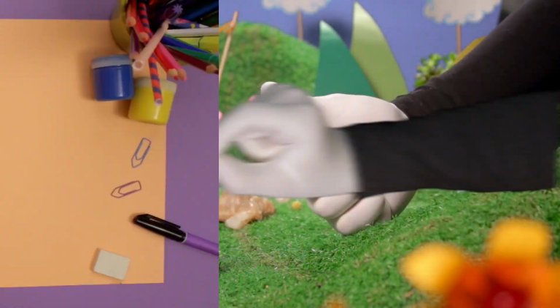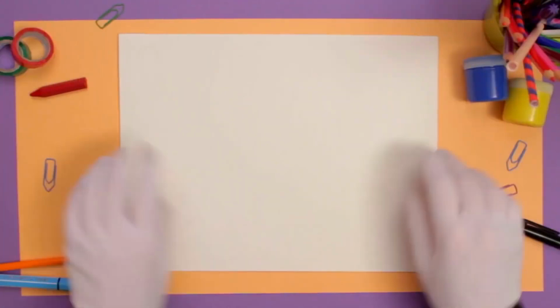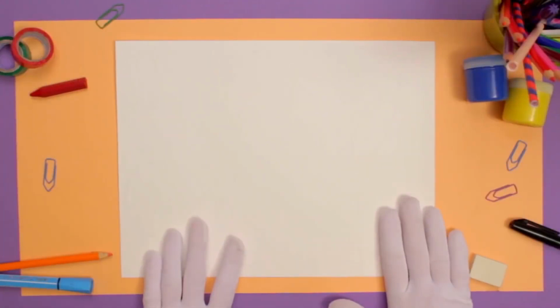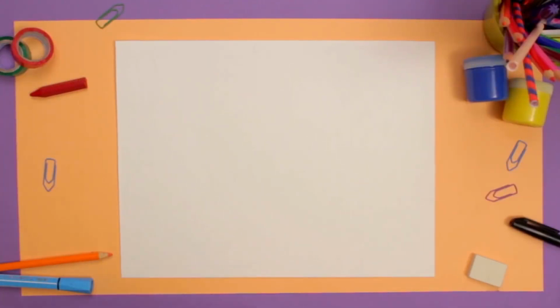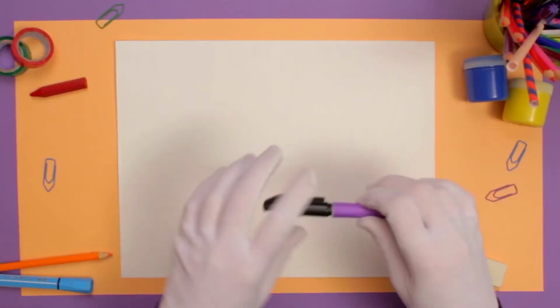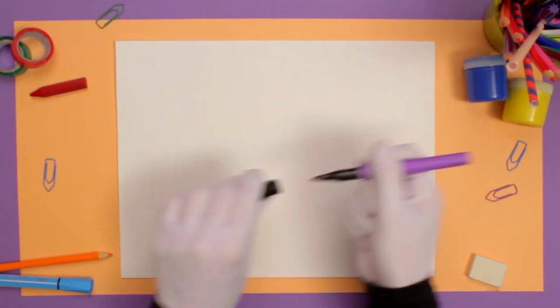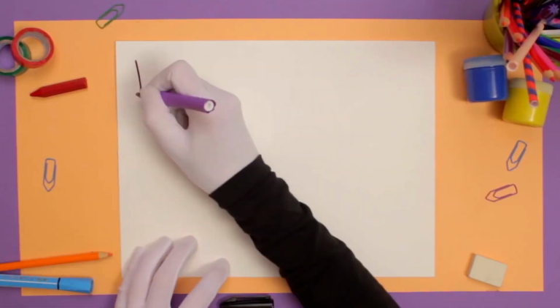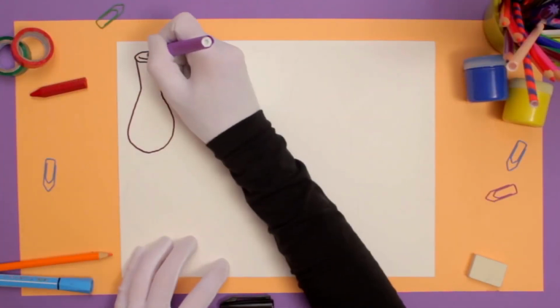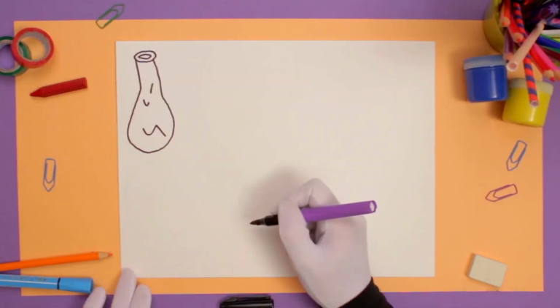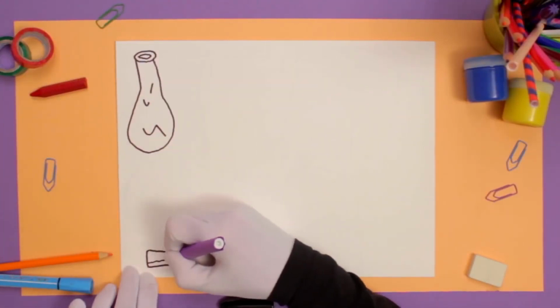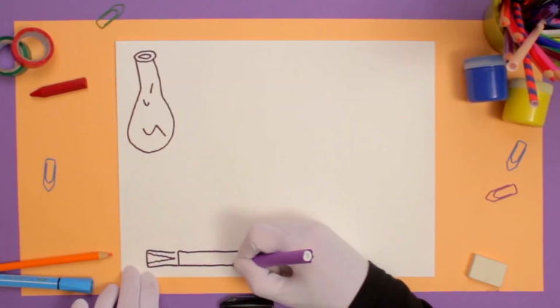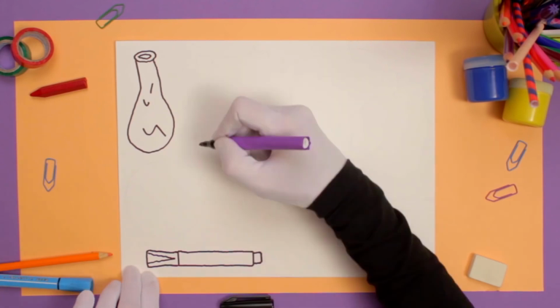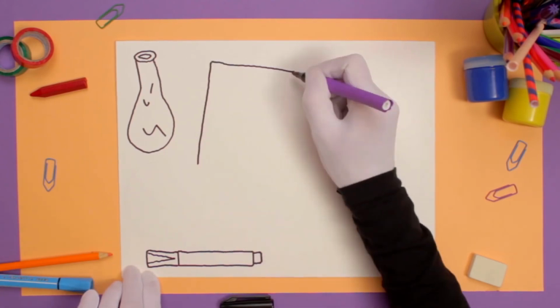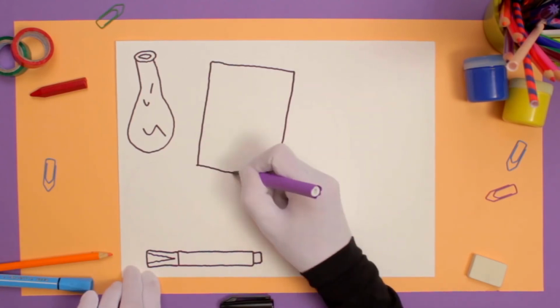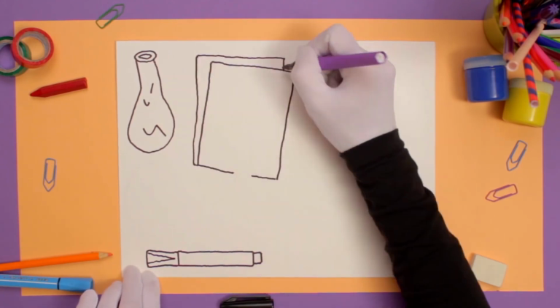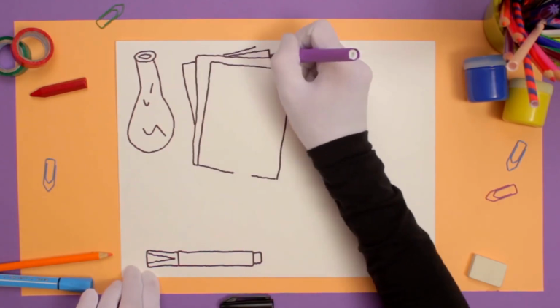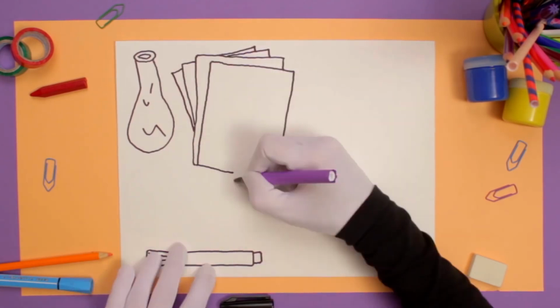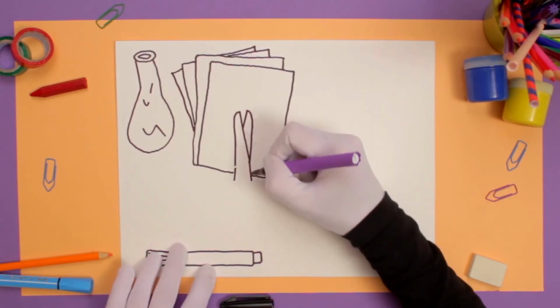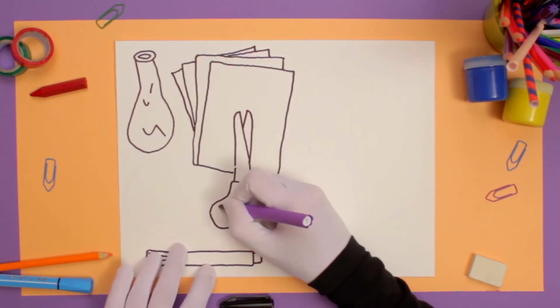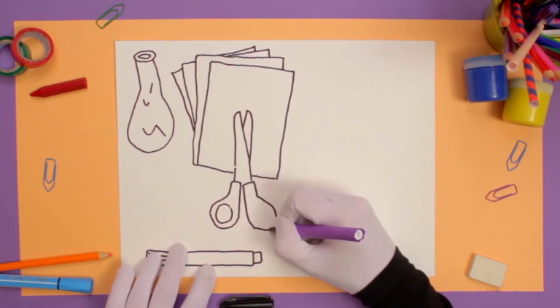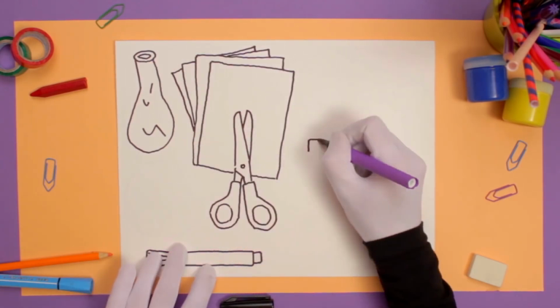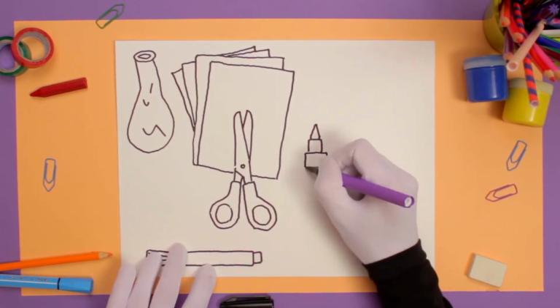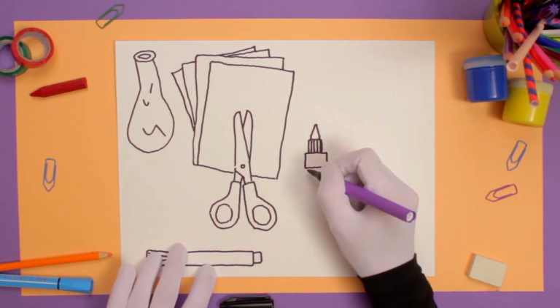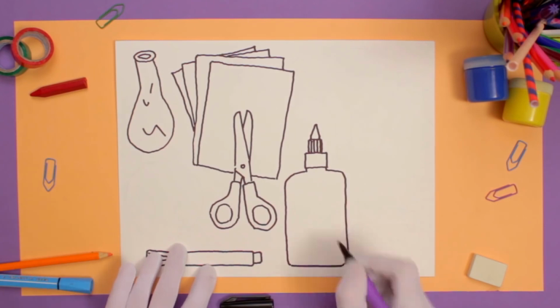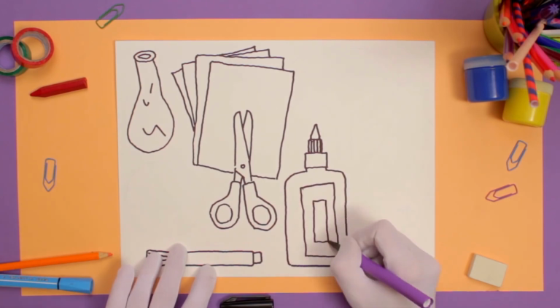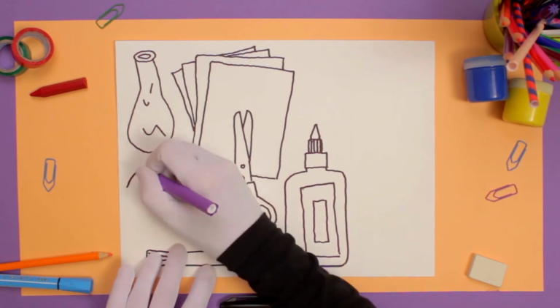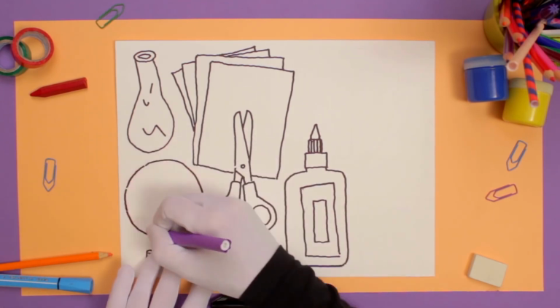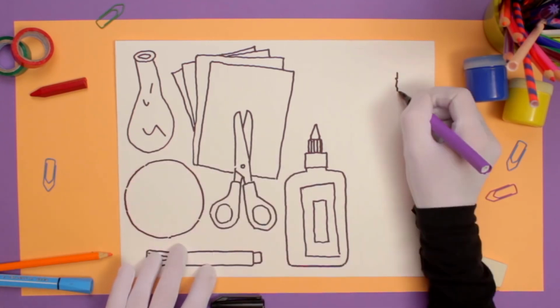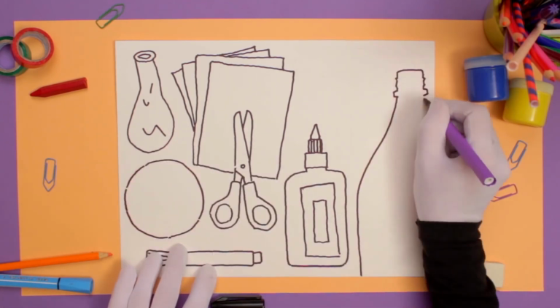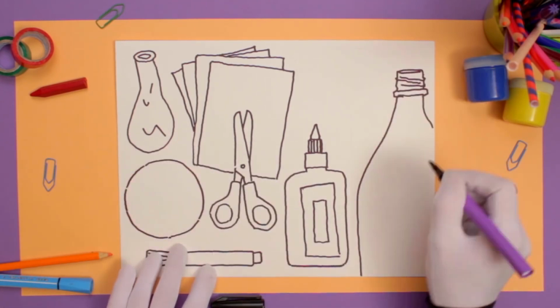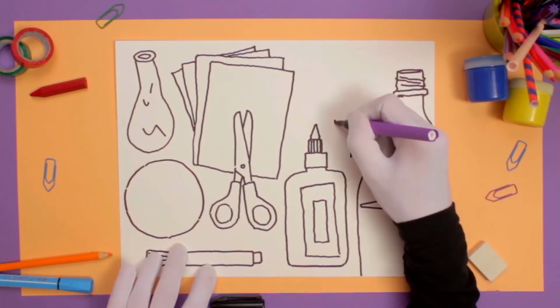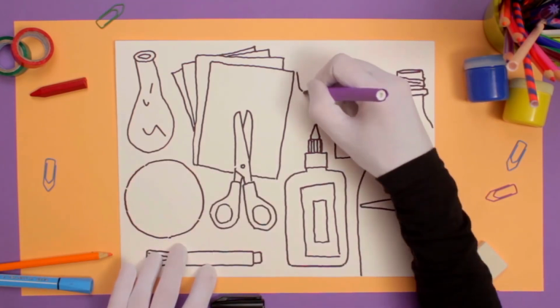And what are we going to need to do that? A balloon, a black pen, colored markers, blunt scissors, glue, white flour, a plastic bottle, and a funnel.